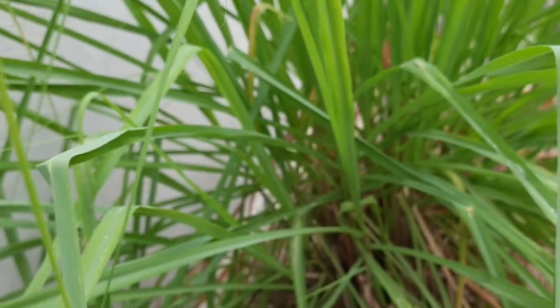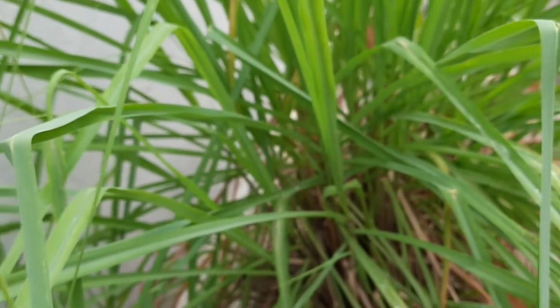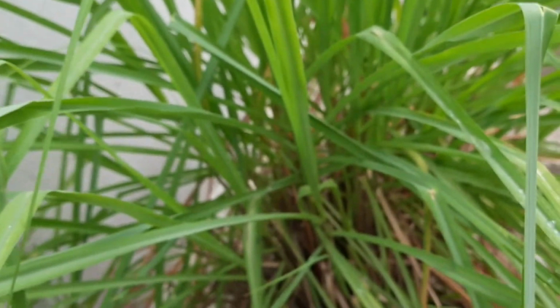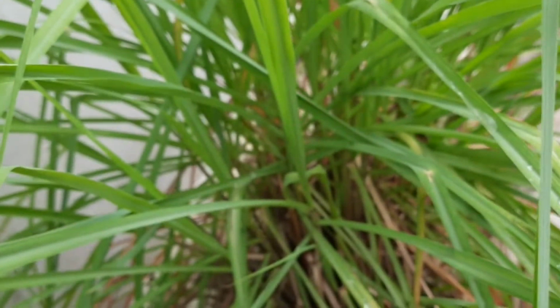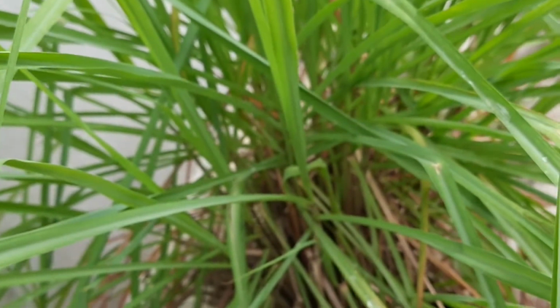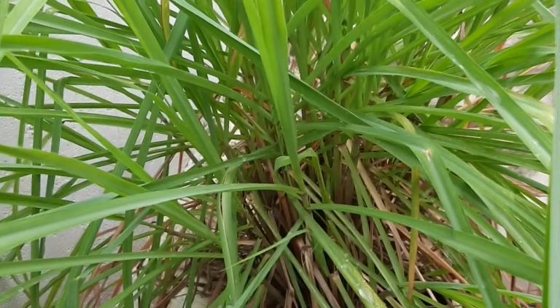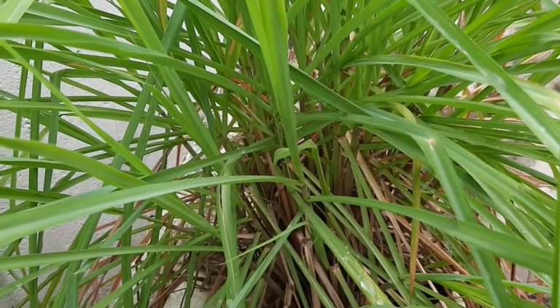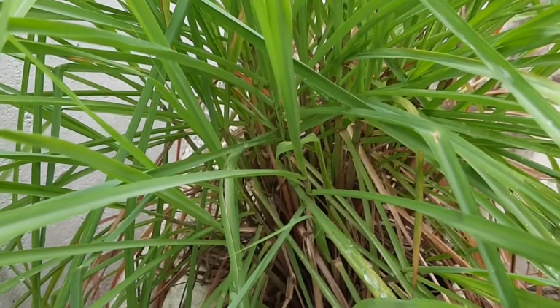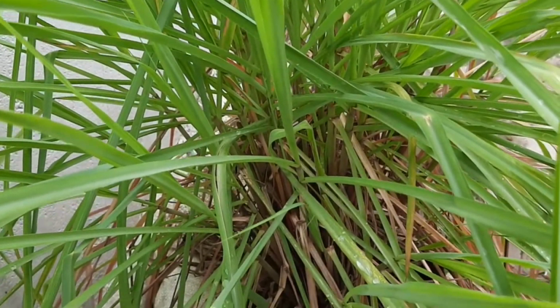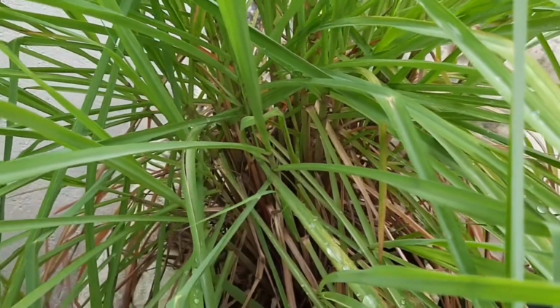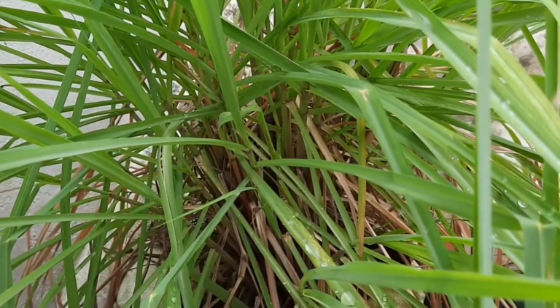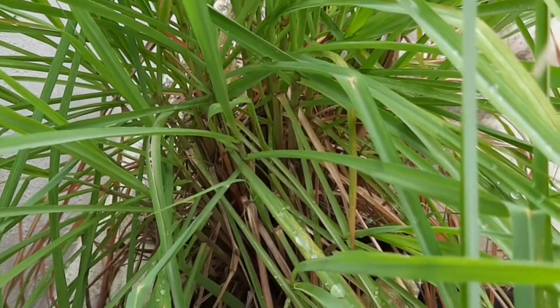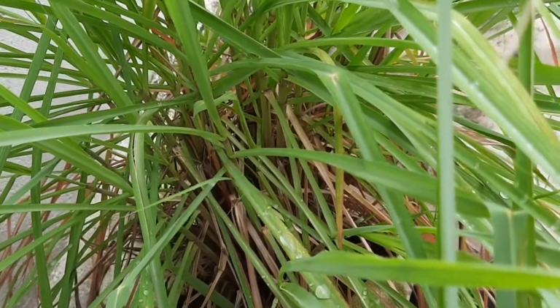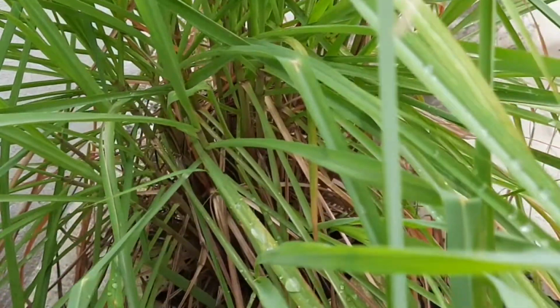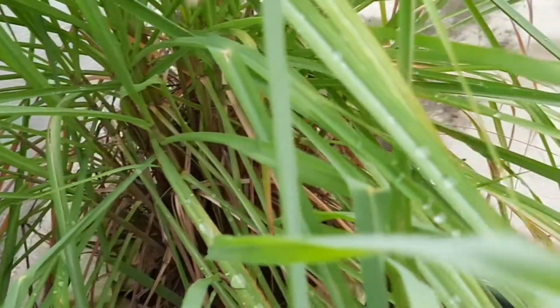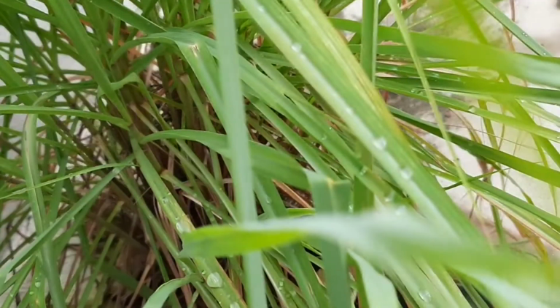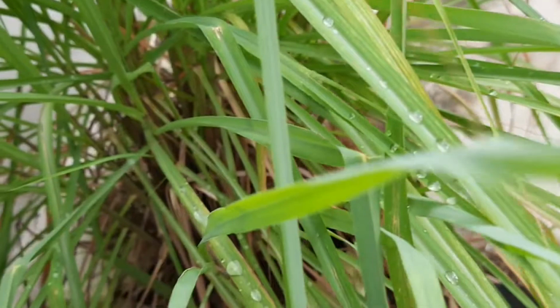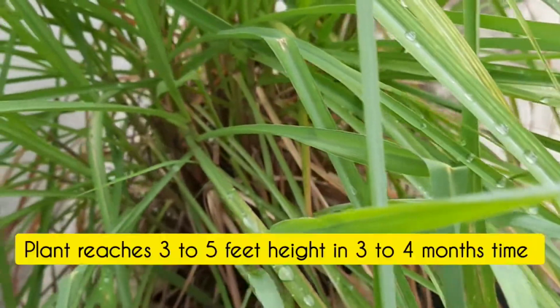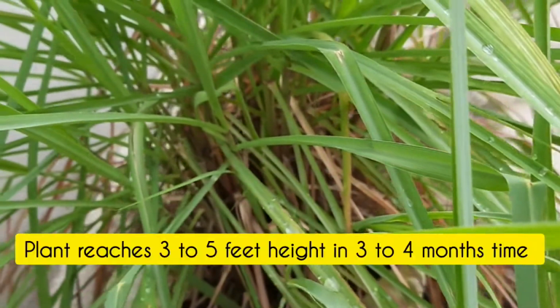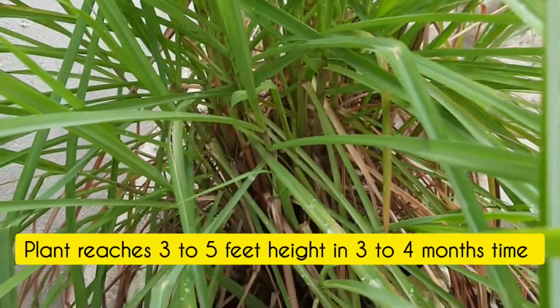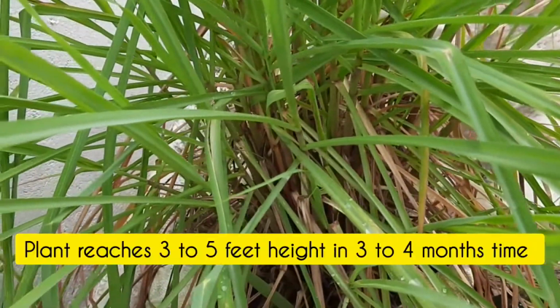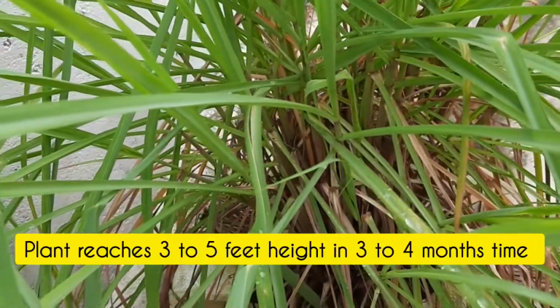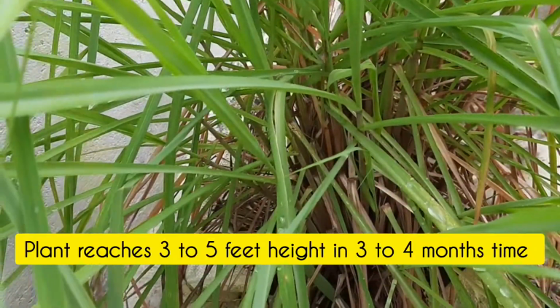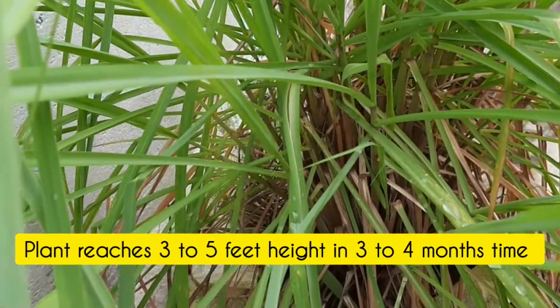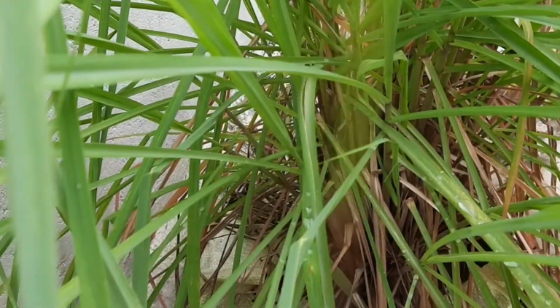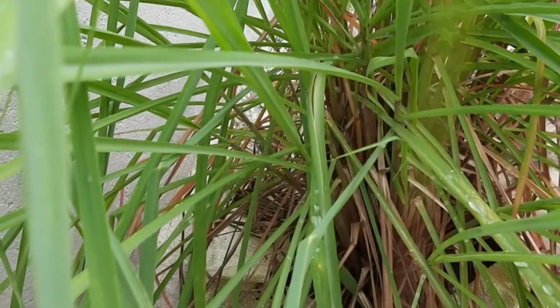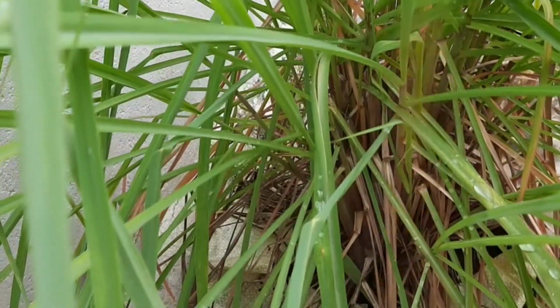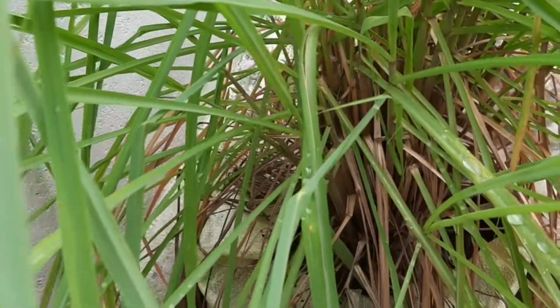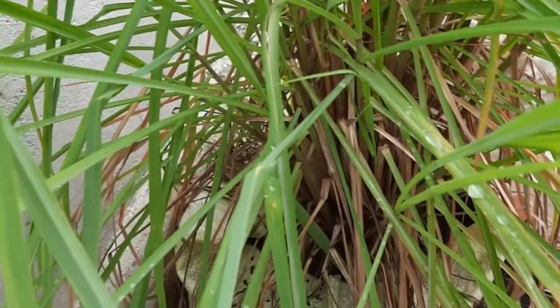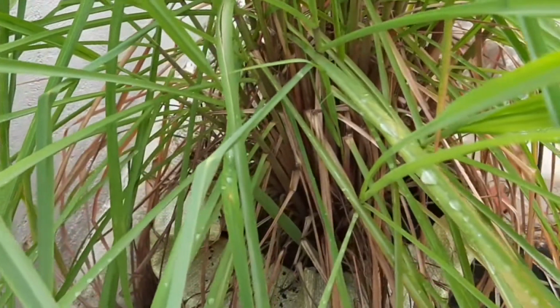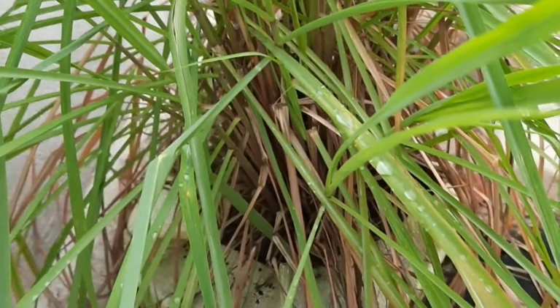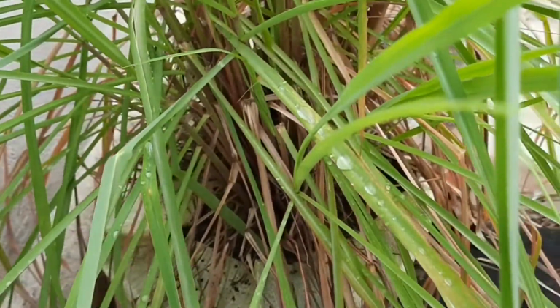Lemongrass grows very quickly and reaches 3 to 5 feet in height. Just like this plant, it has reached a height of 4 to 5 feet.